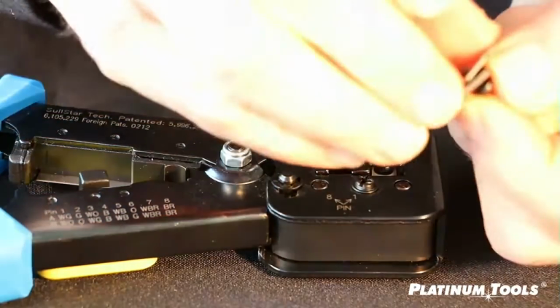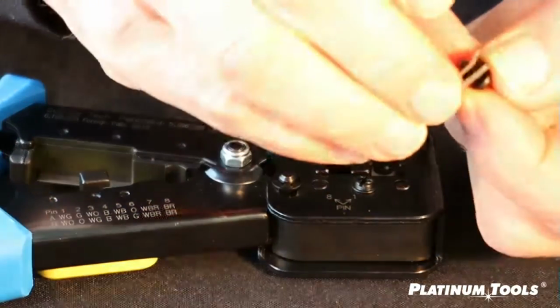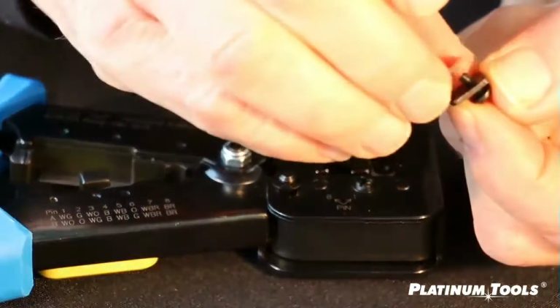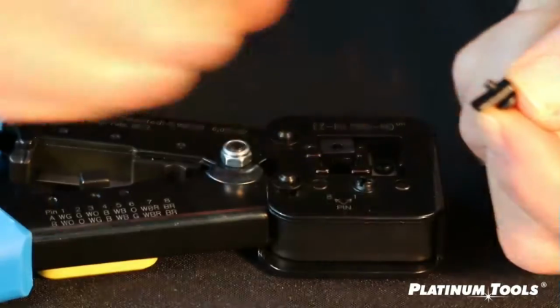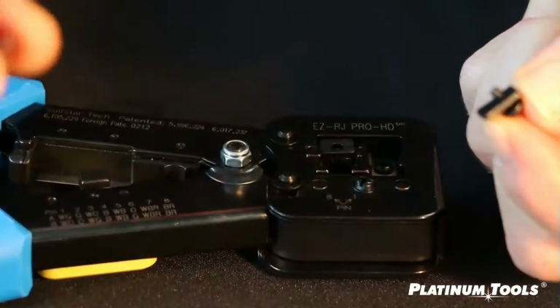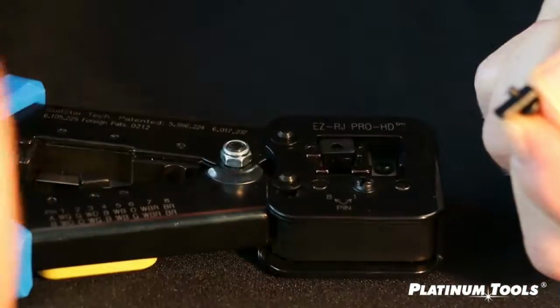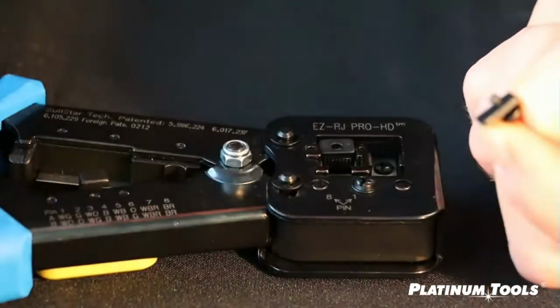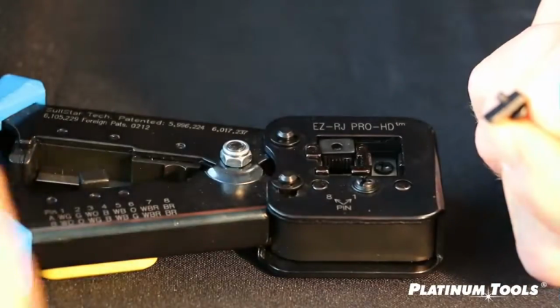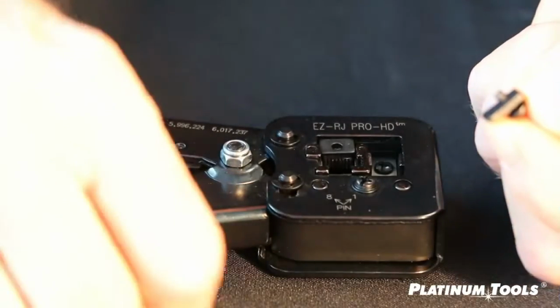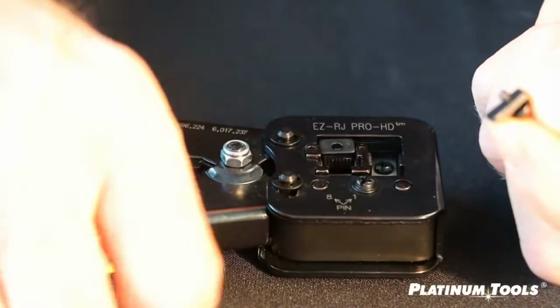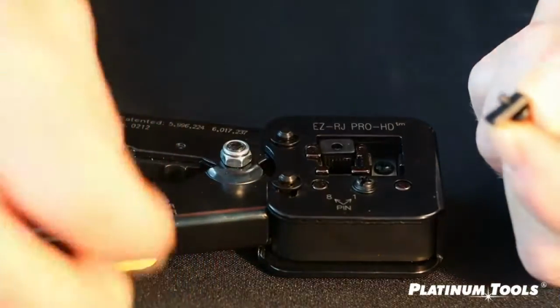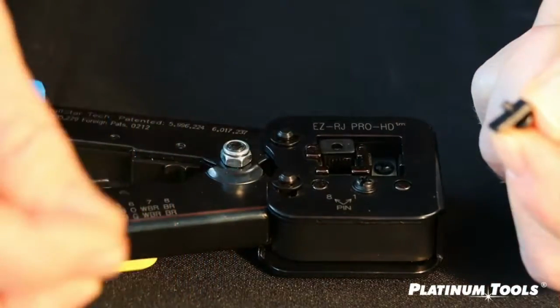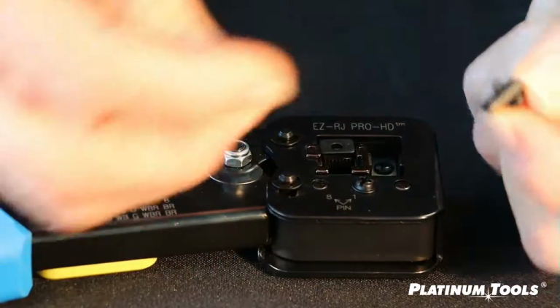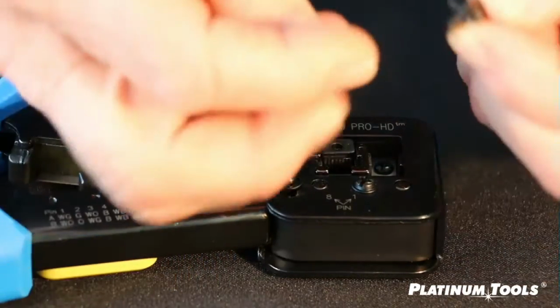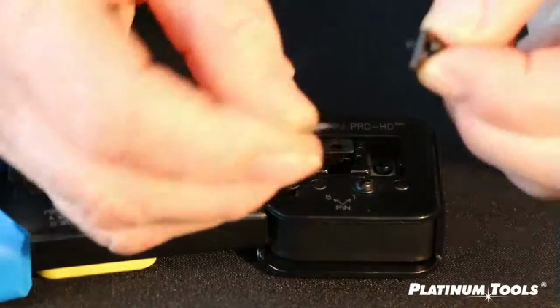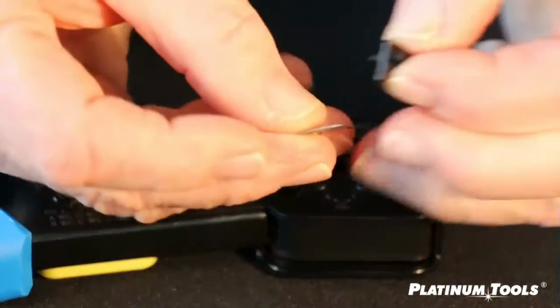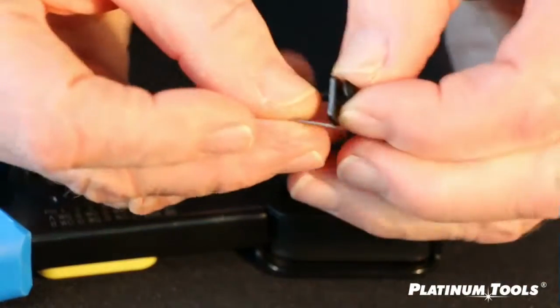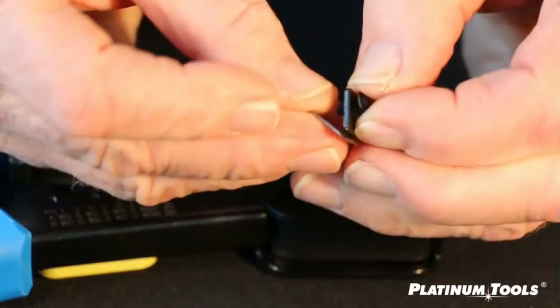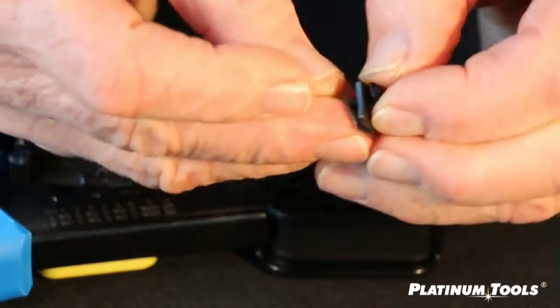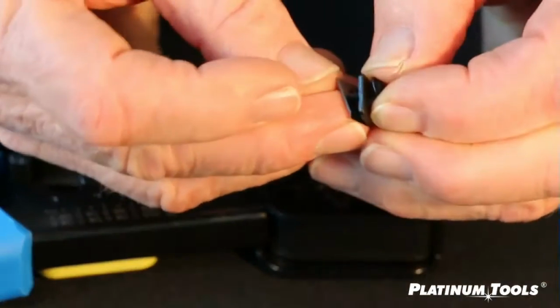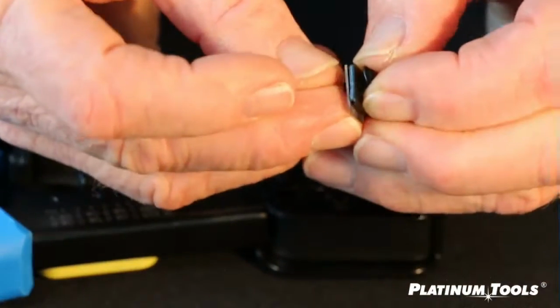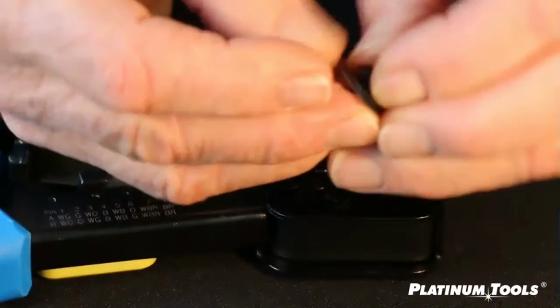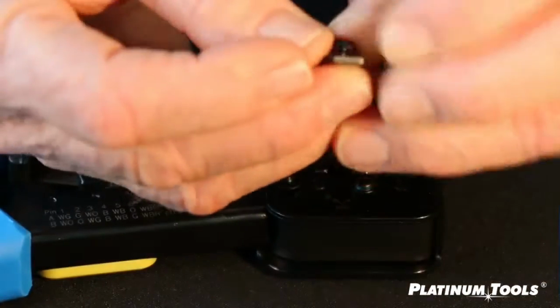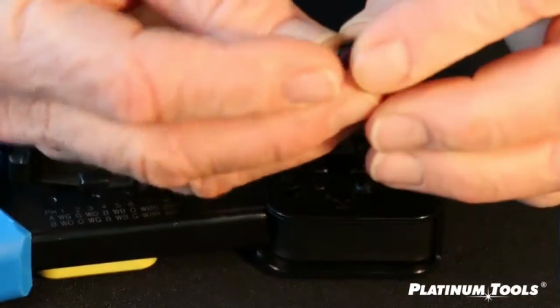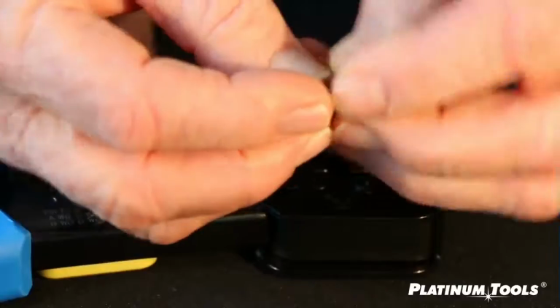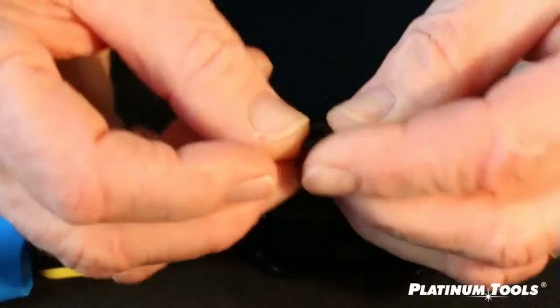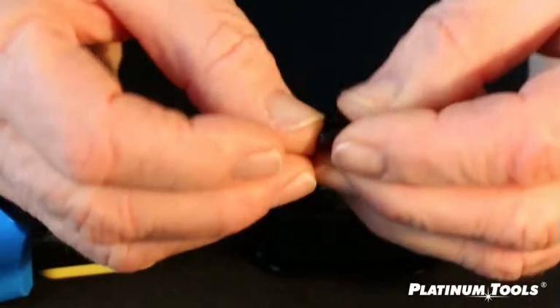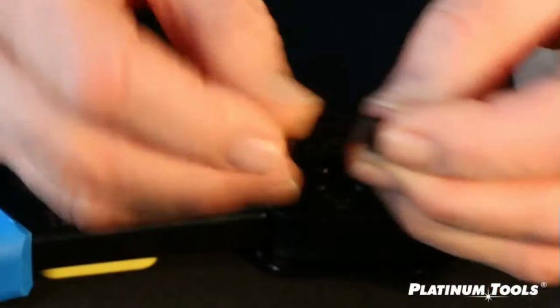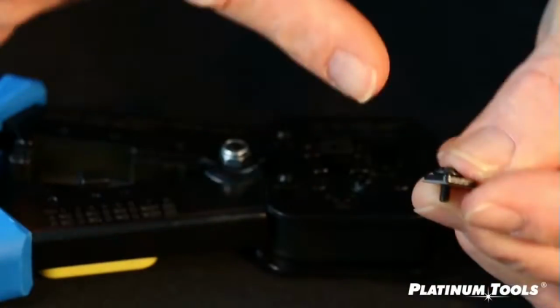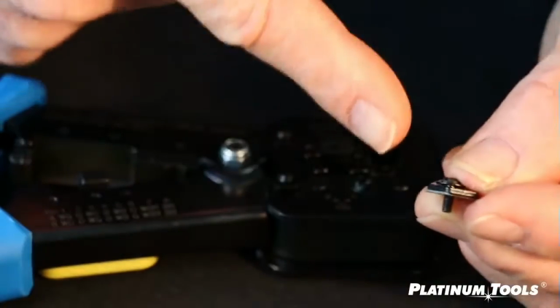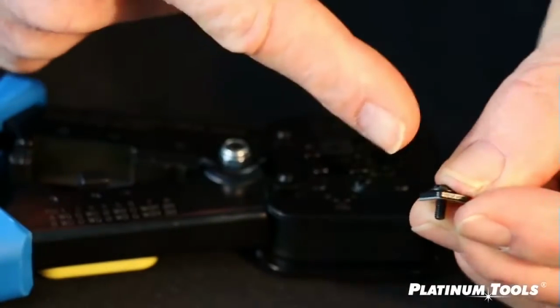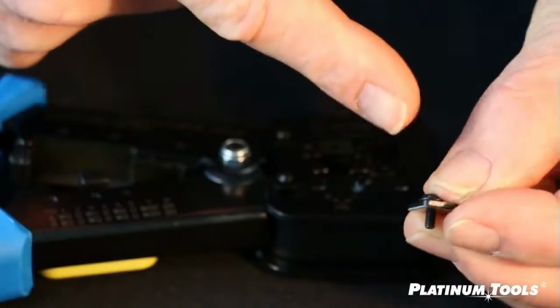And then take off the old blade, pick up the new blade, and now we have it ready to go on.